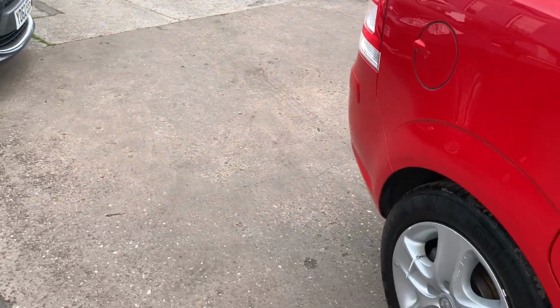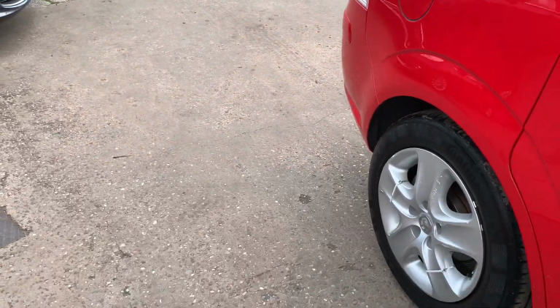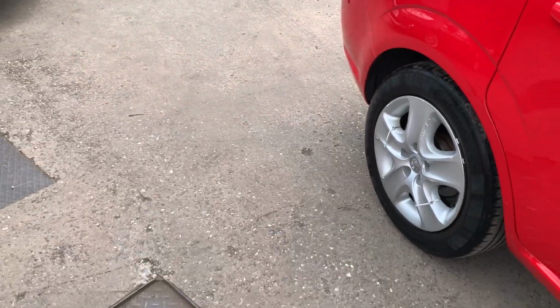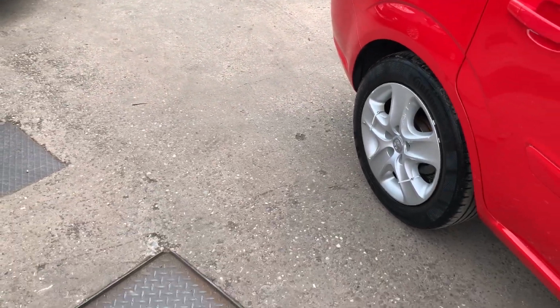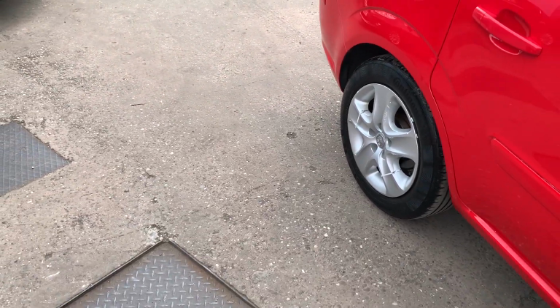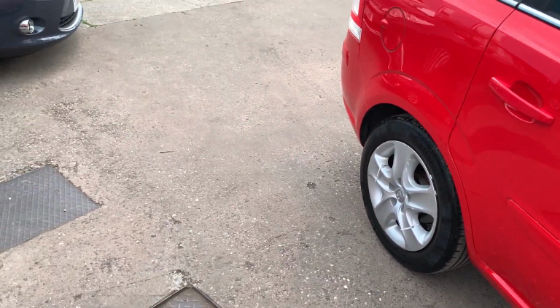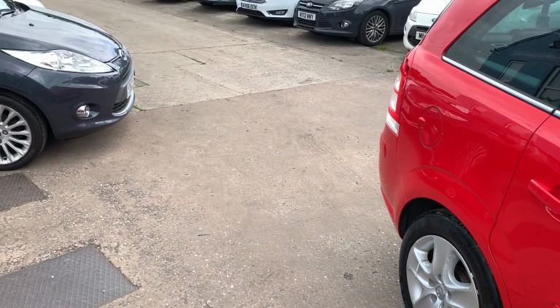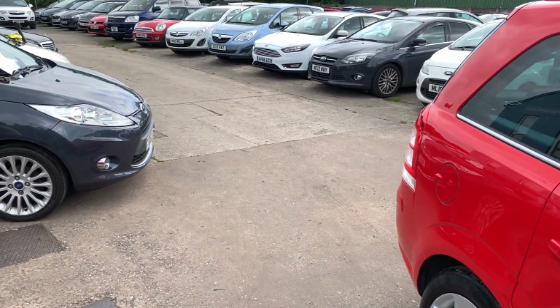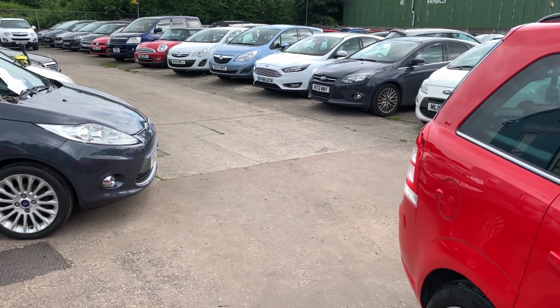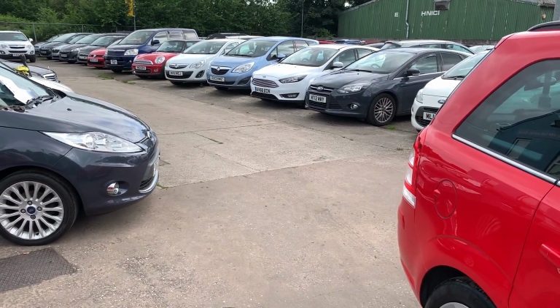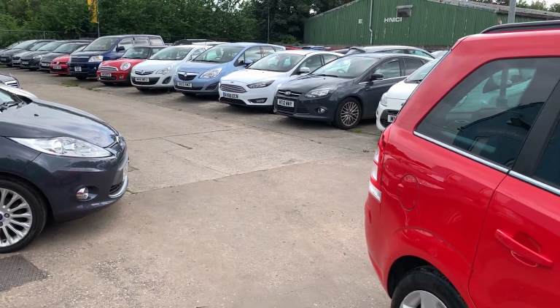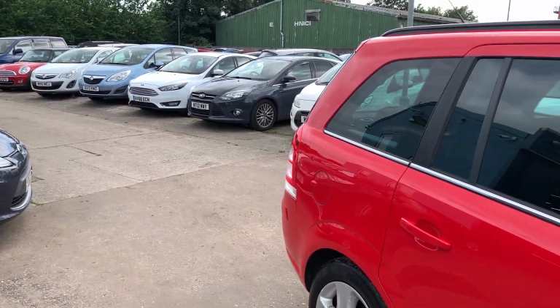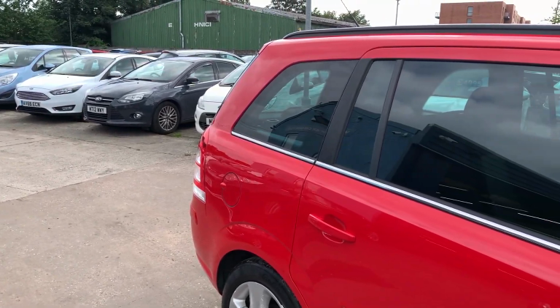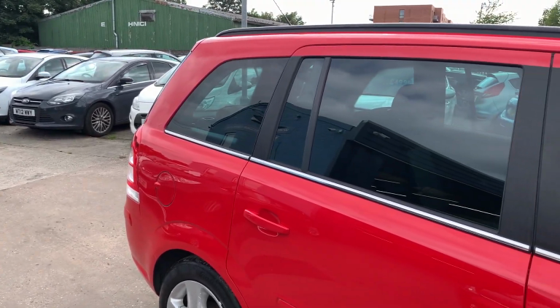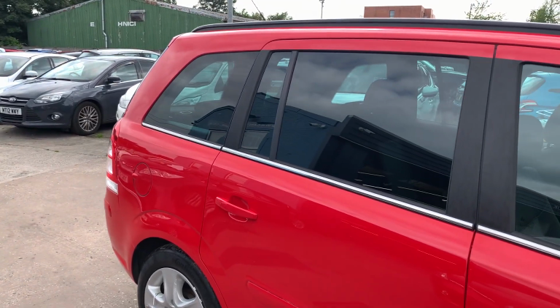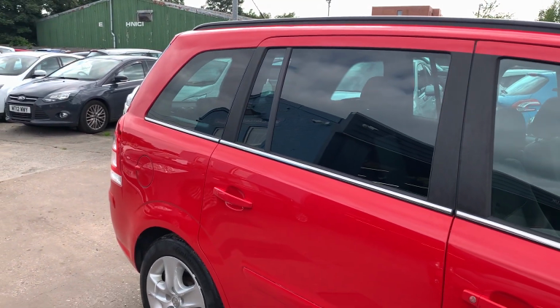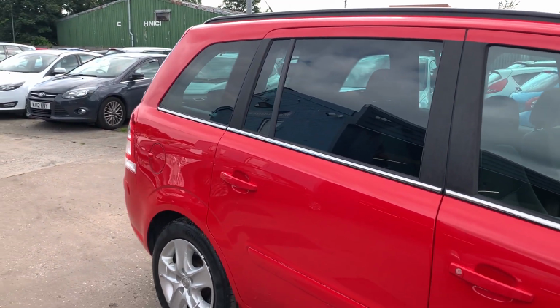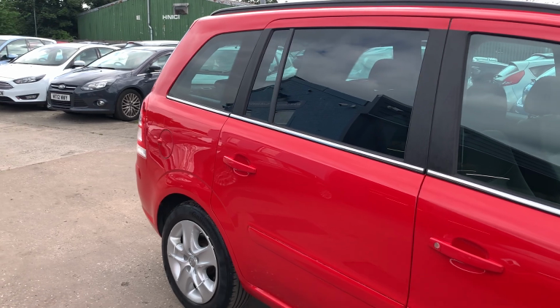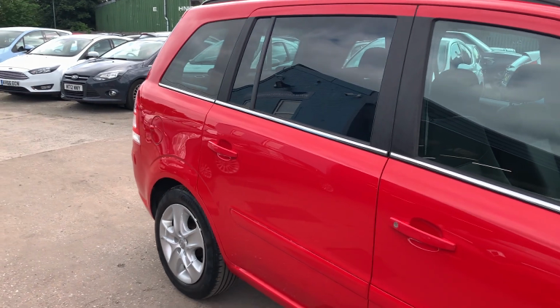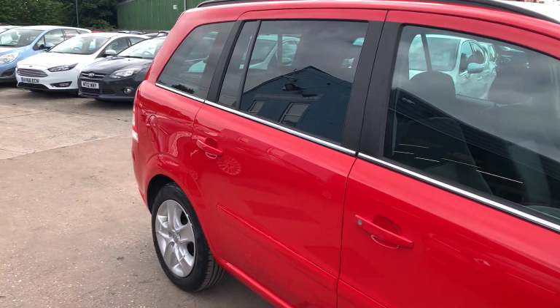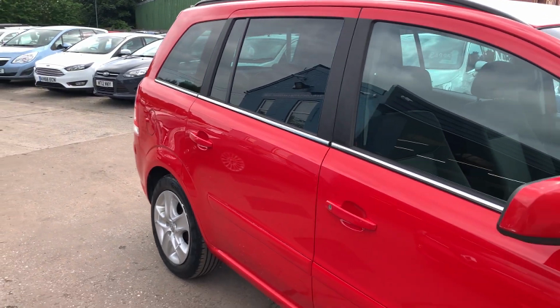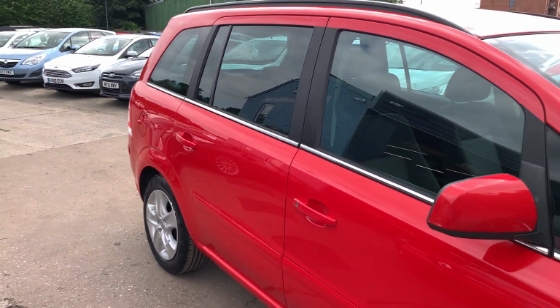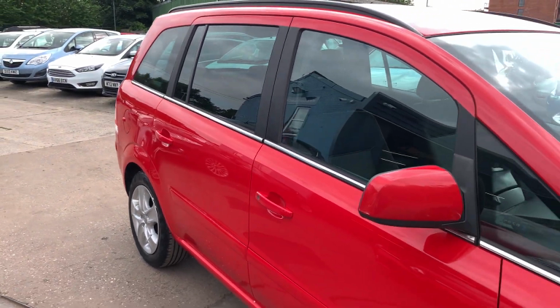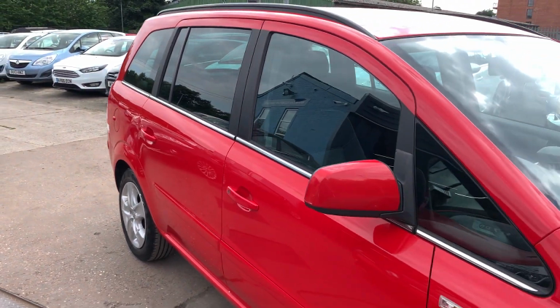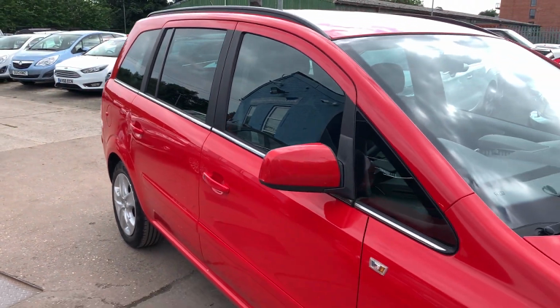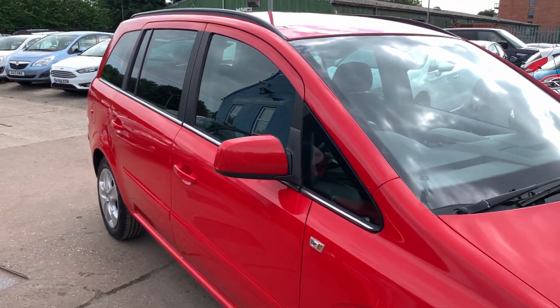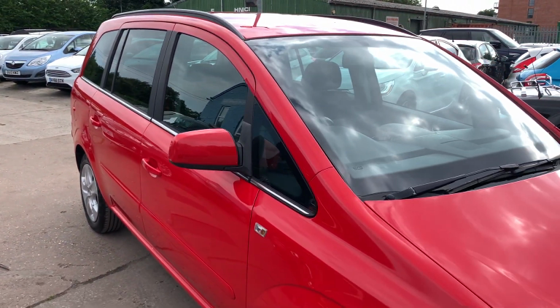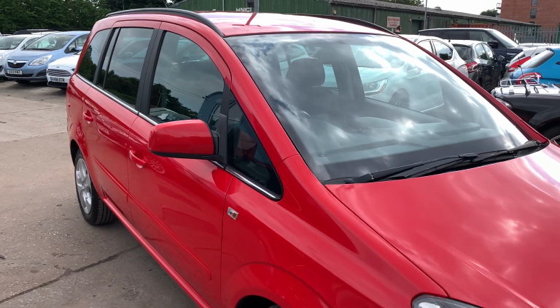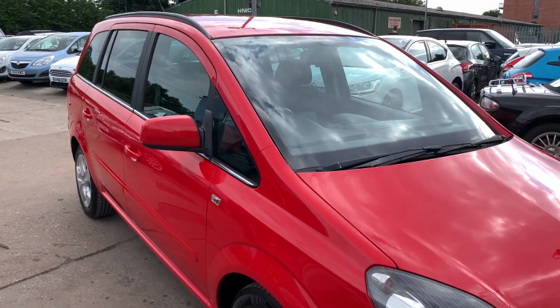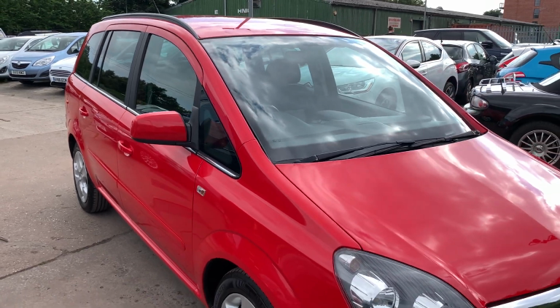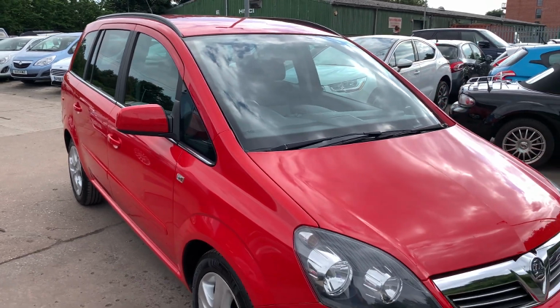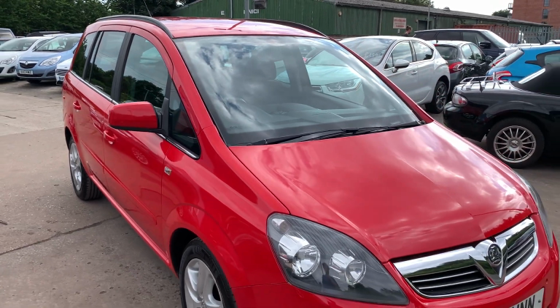A full MOT is included when the car is sold. Part exchange is welcome. Finance is available via our online calculator. Cars have been HPI and mileage checked, and we also include a free 12 month AA membership.